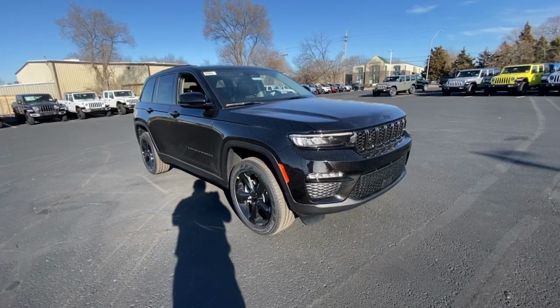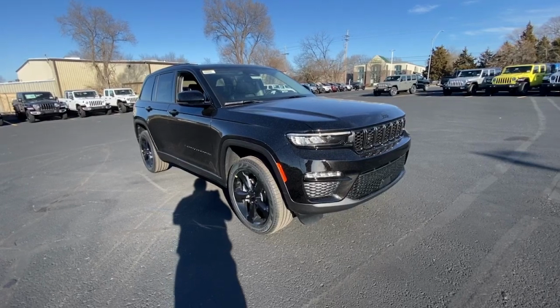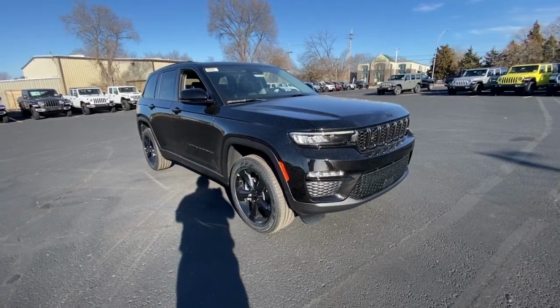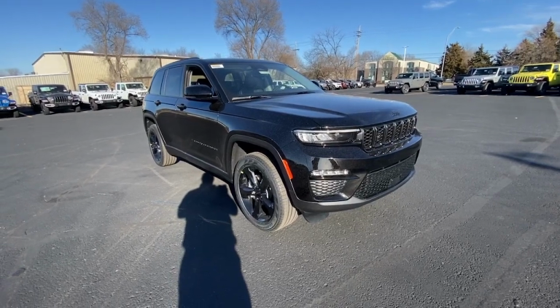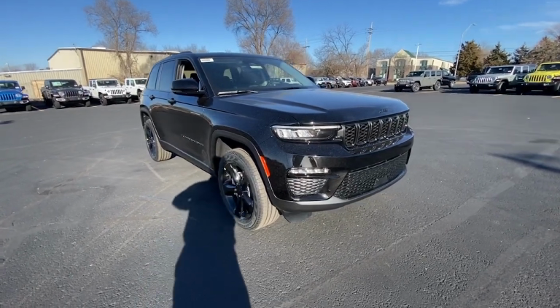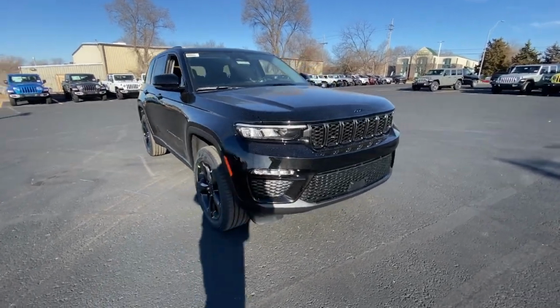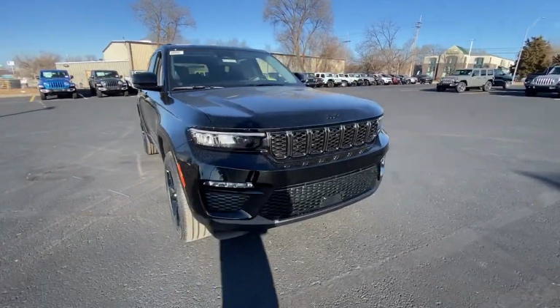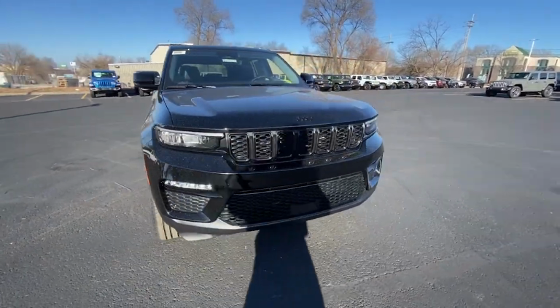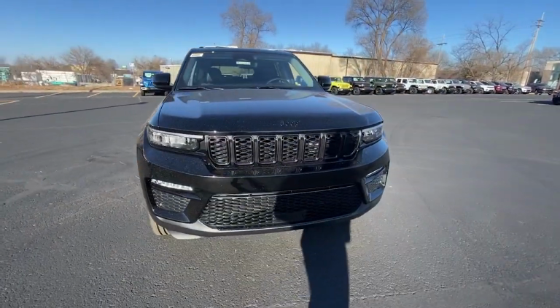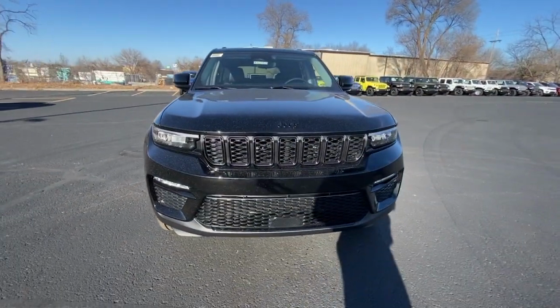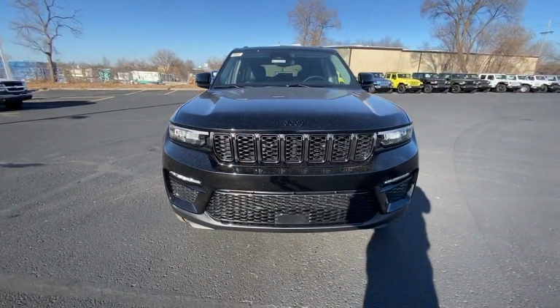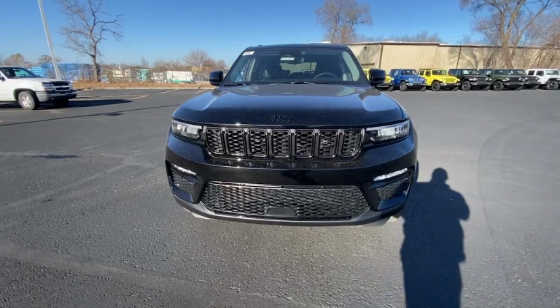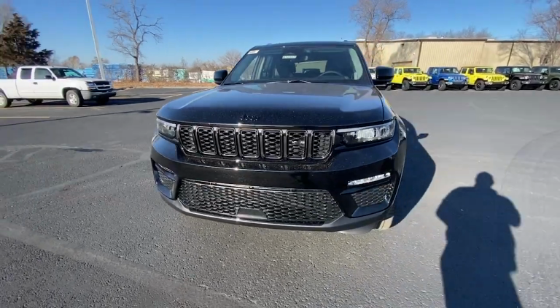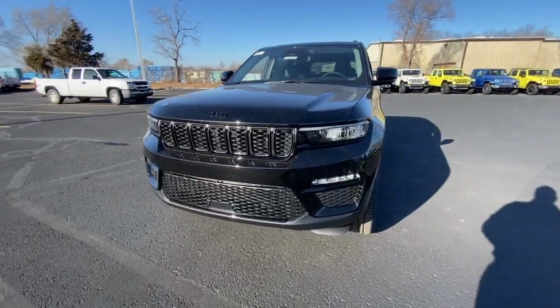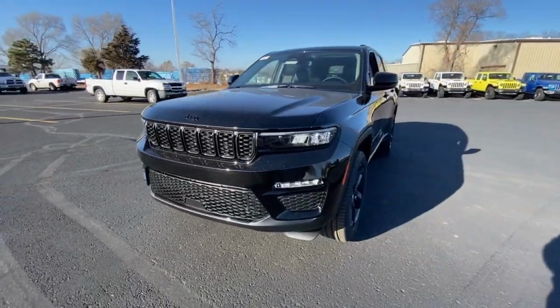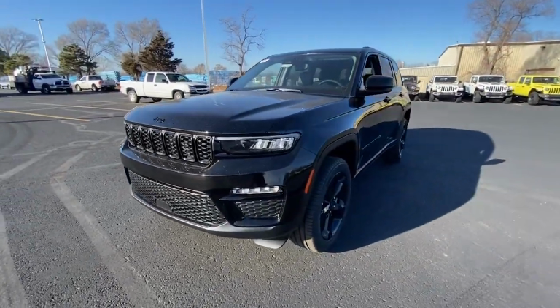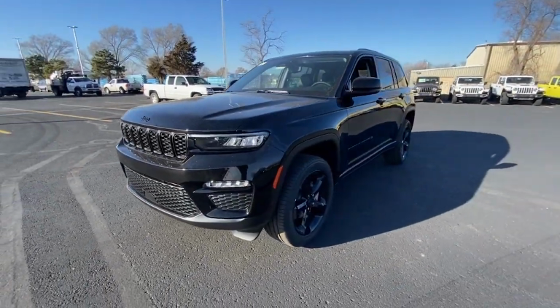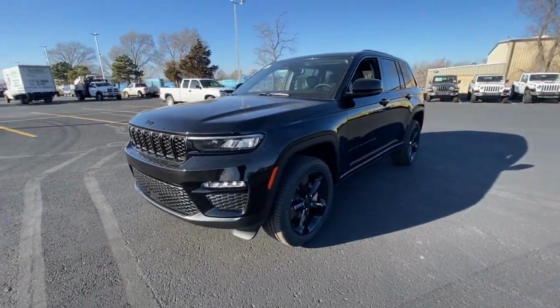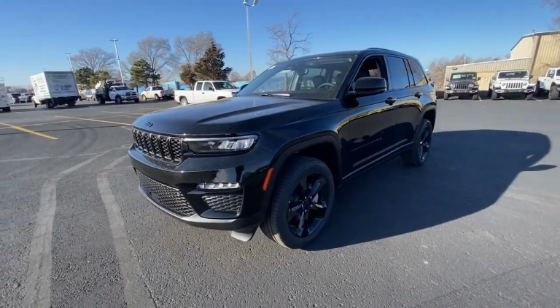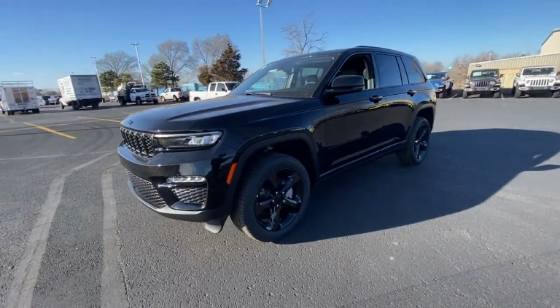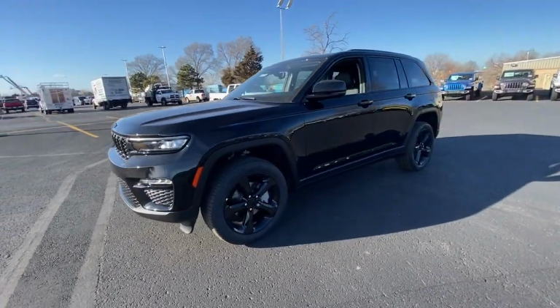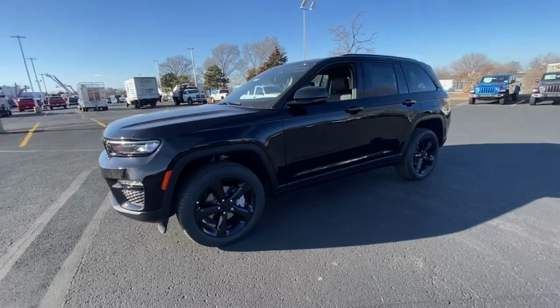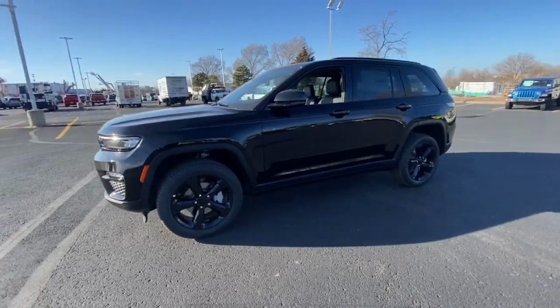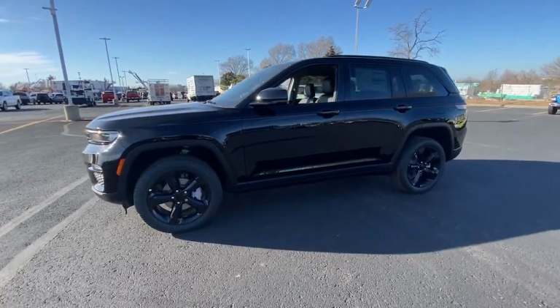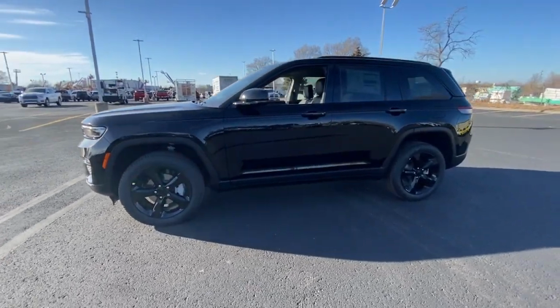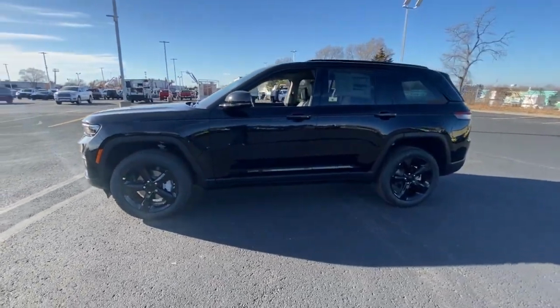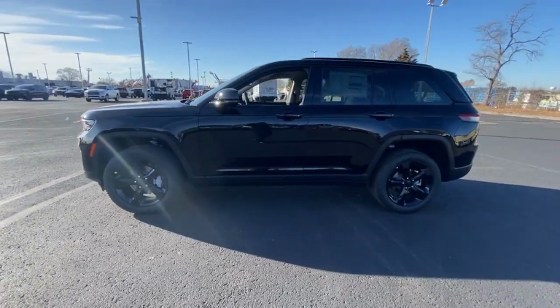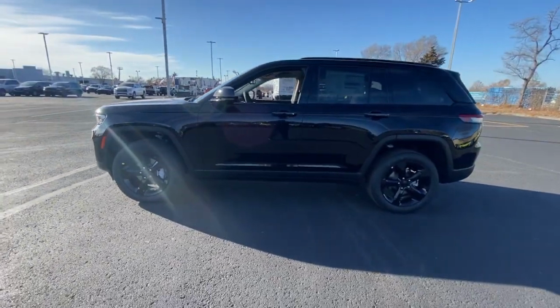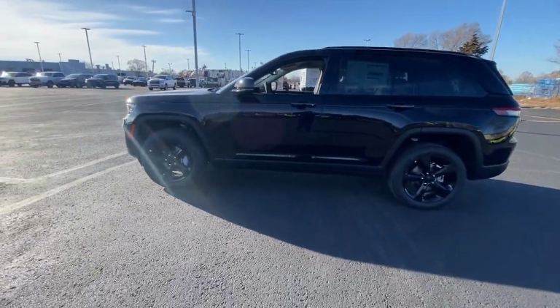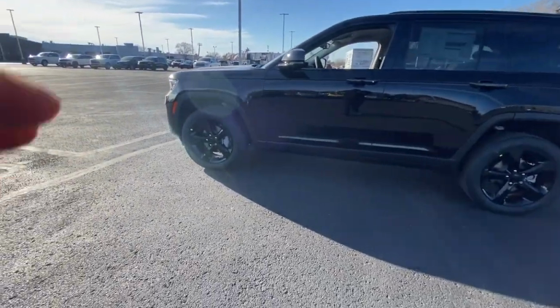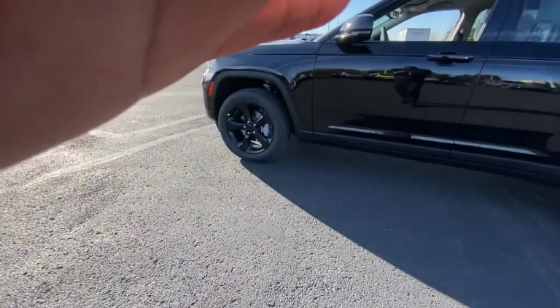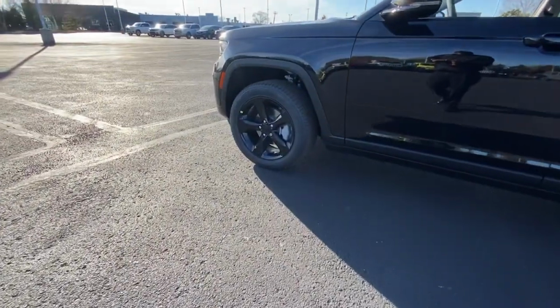Your next car could be the 2023 Jeep Grand Cherokee. The Grand Cherokee delivers rugged off-road capability, refined luxury, technology that keeps you safe, connected, and entertained, and an iconic spirit of adventure.